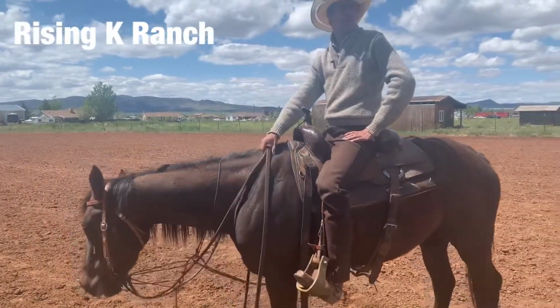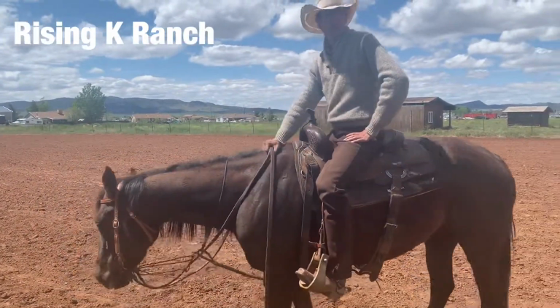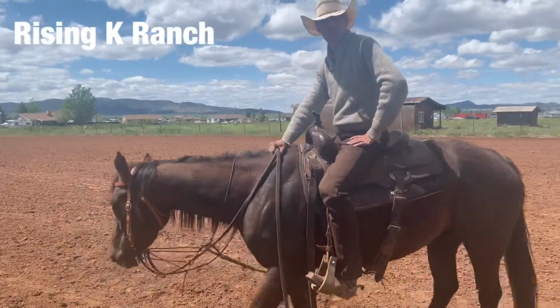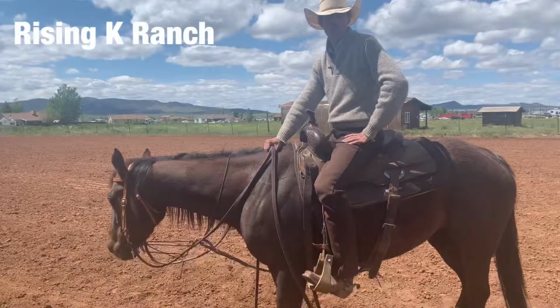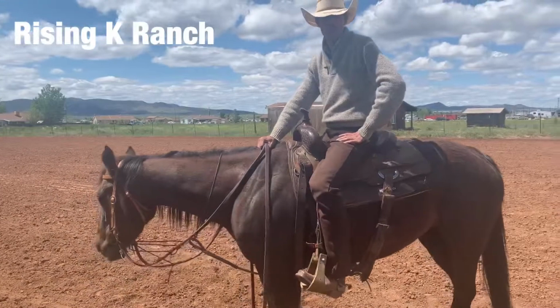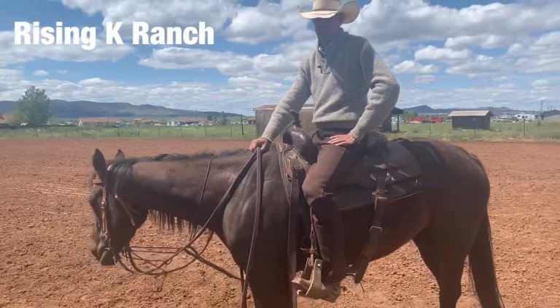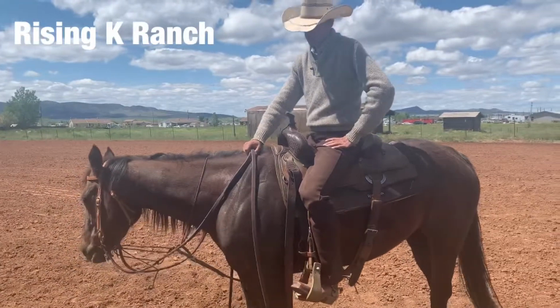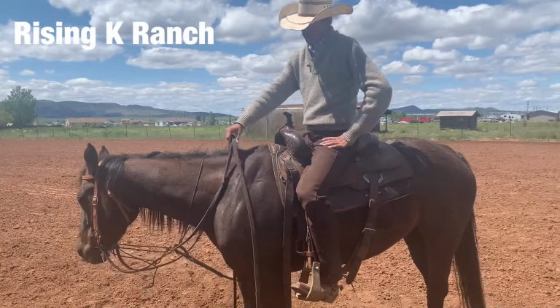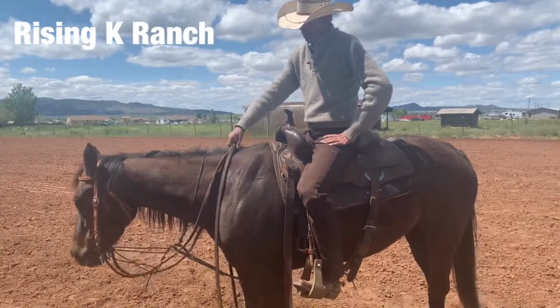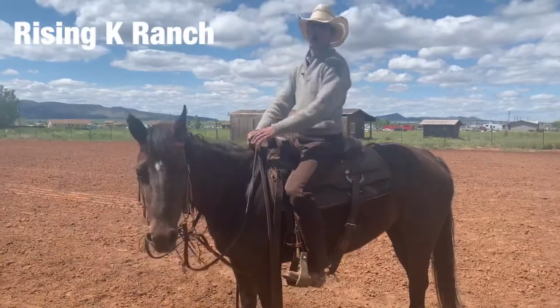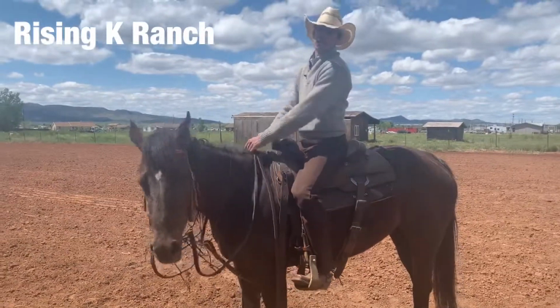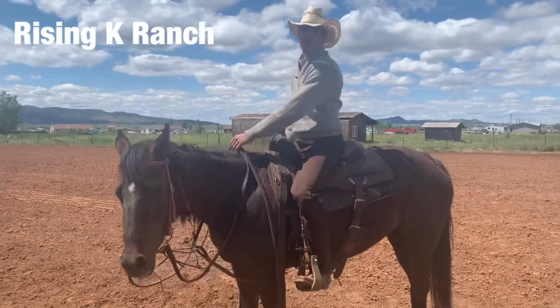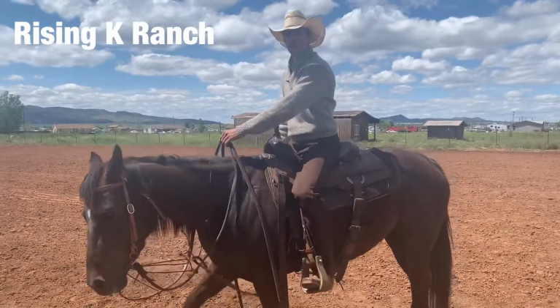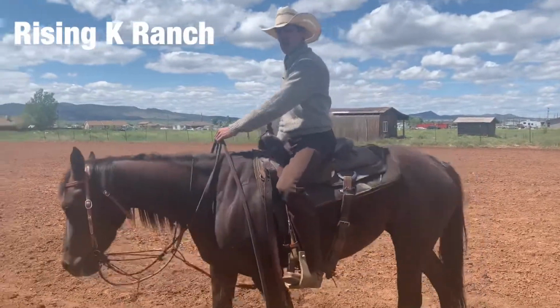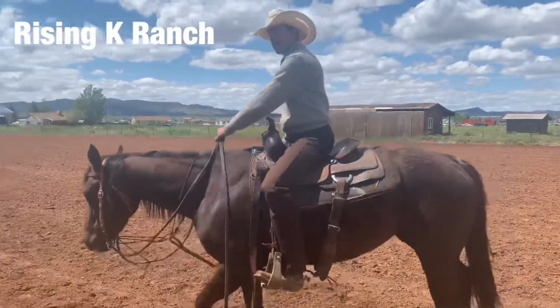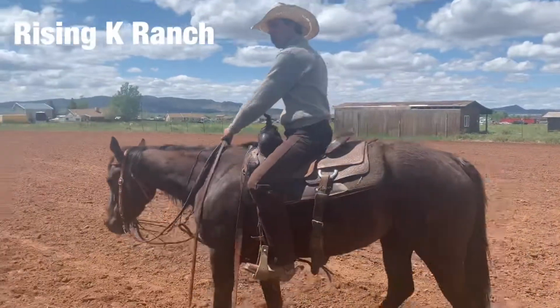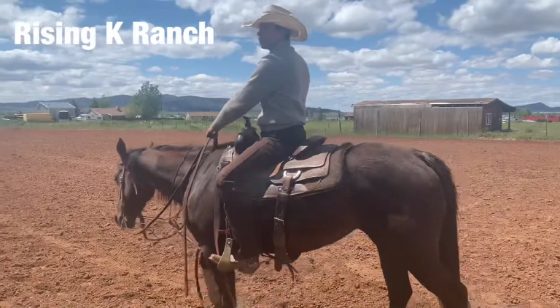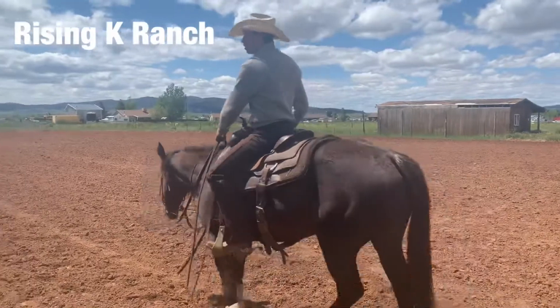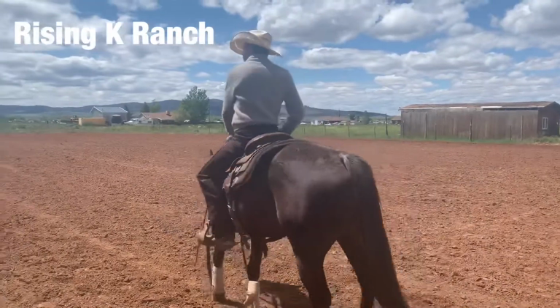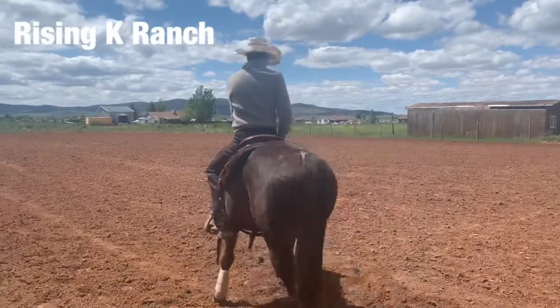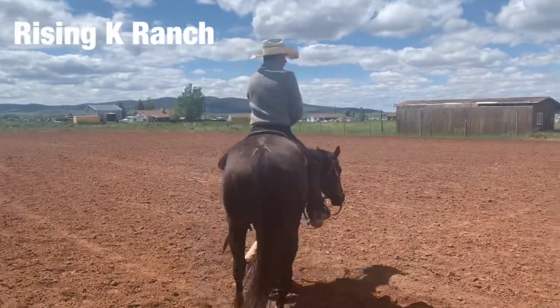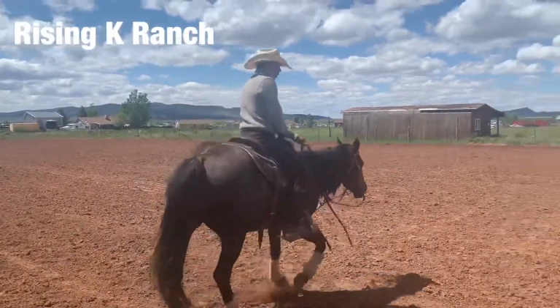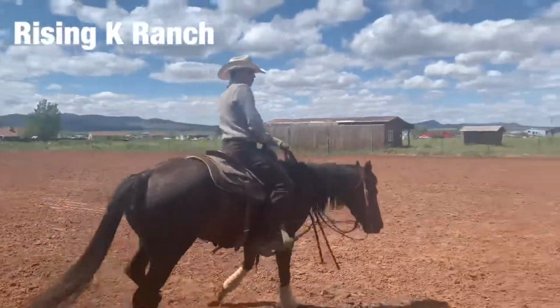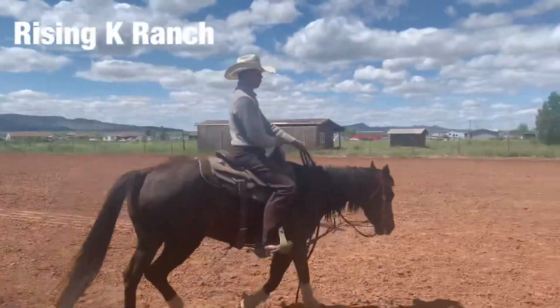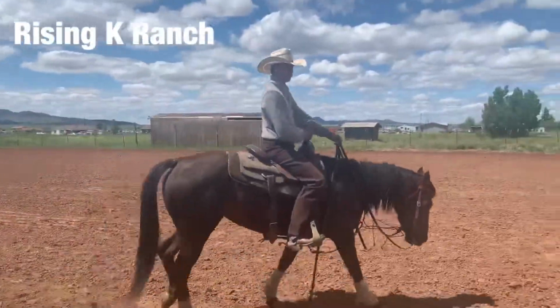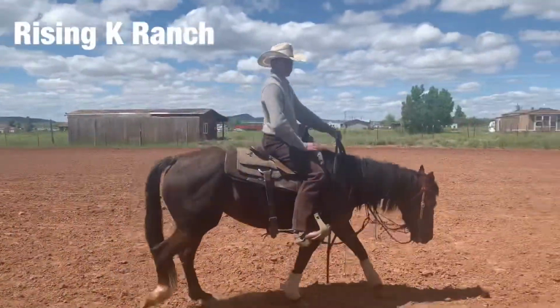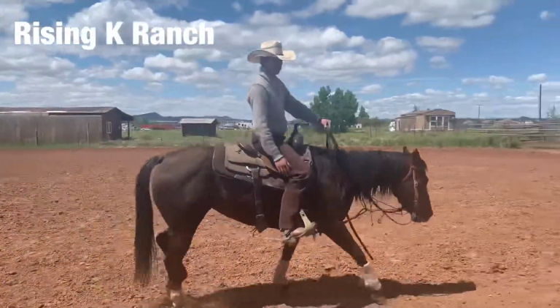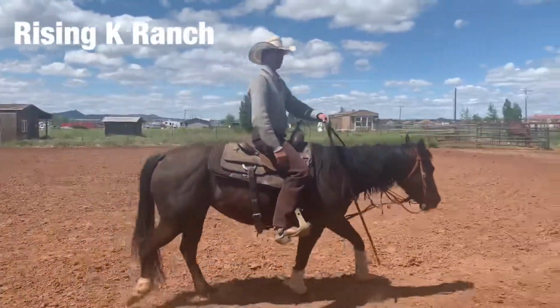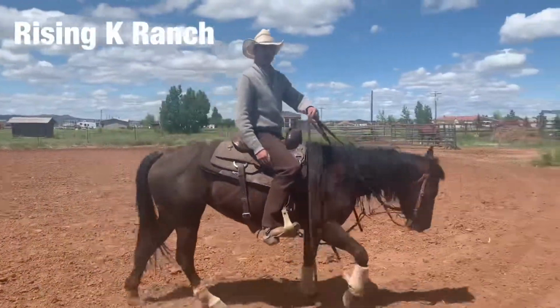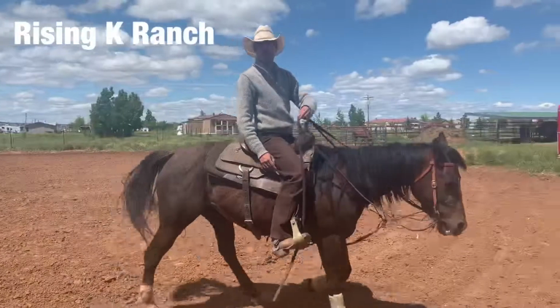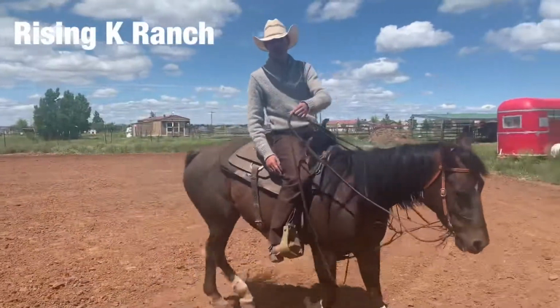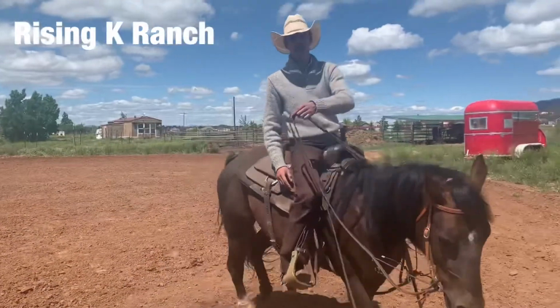If you have your heels down, everything will be a lot smoother for you. That's about how you'll want to ride at a walk — just nice and calm. You're not hanging on for dear life, your heels are down.